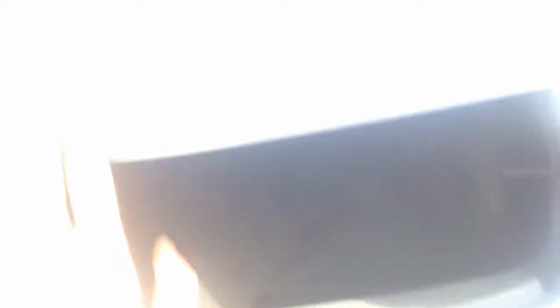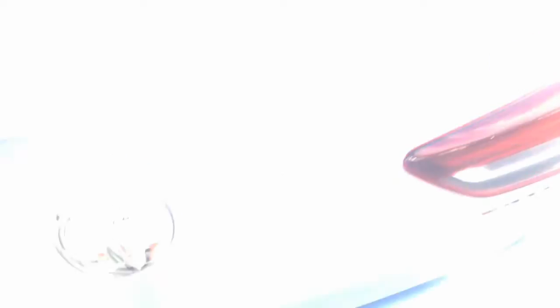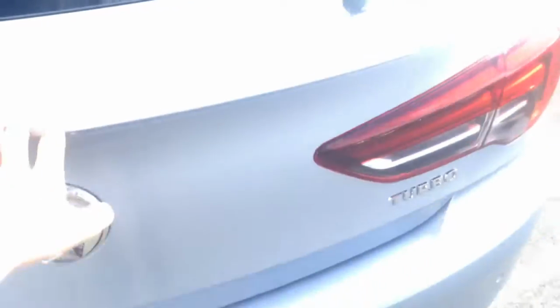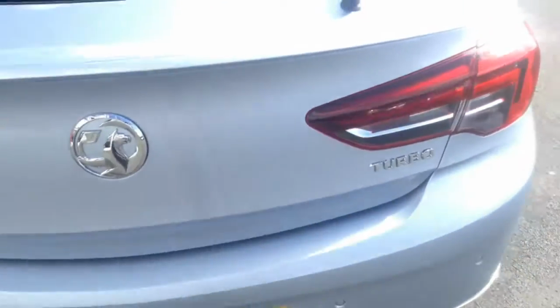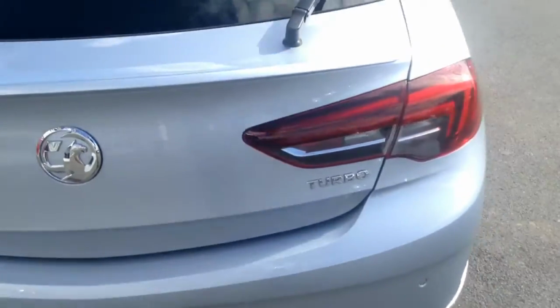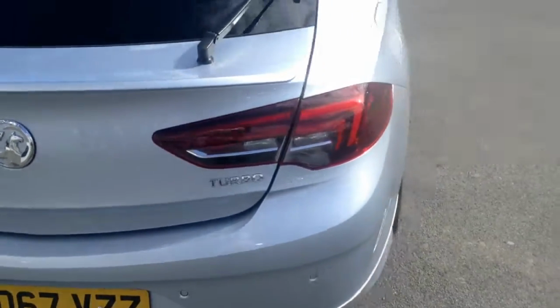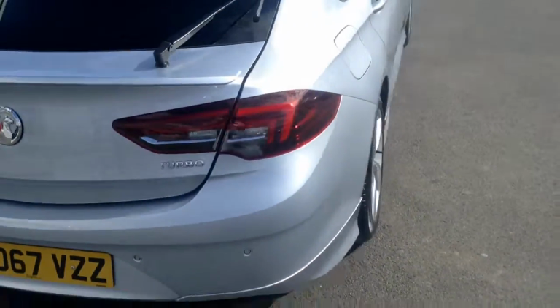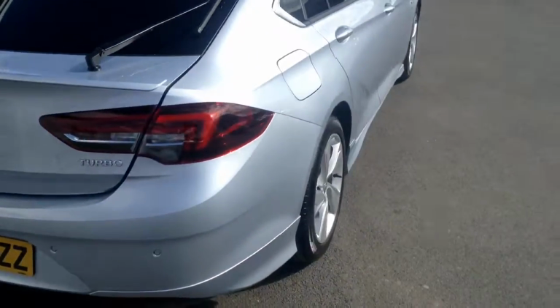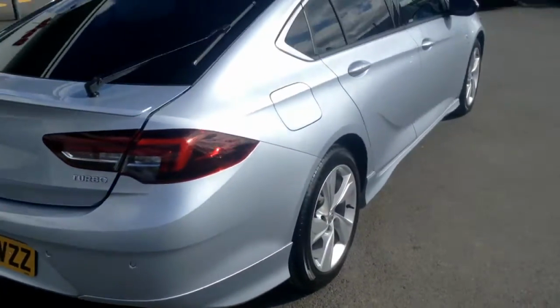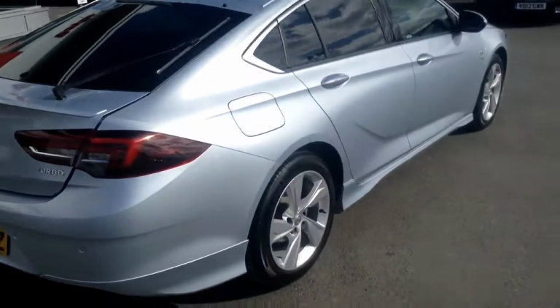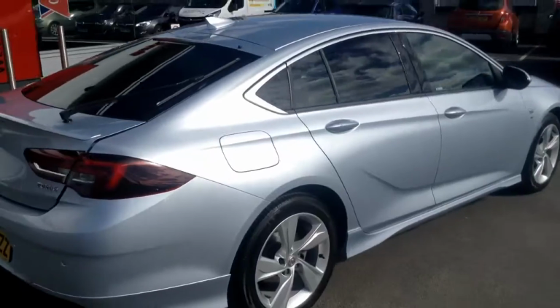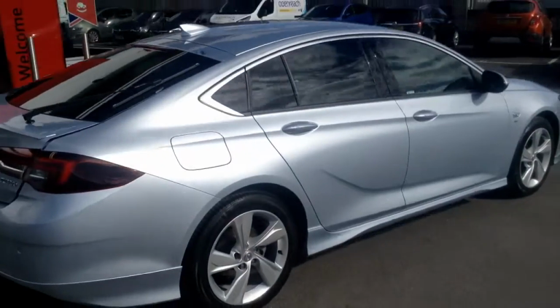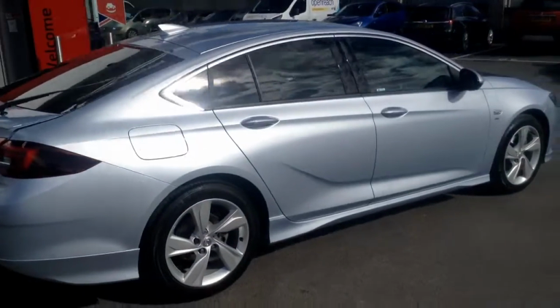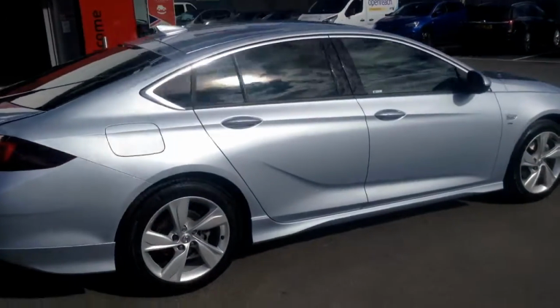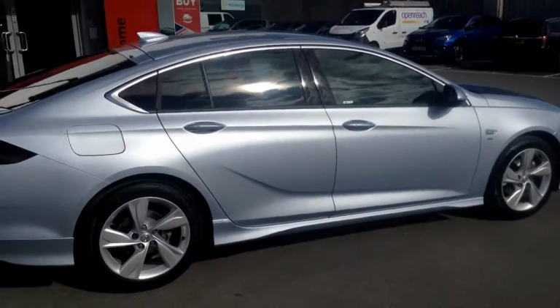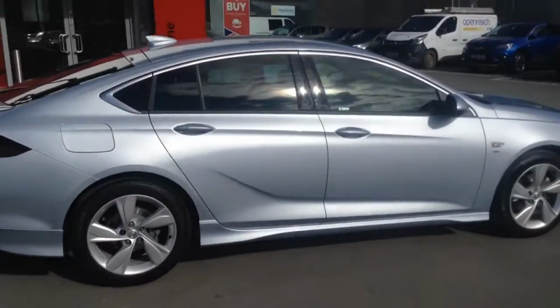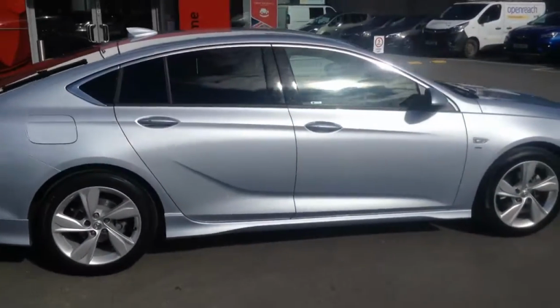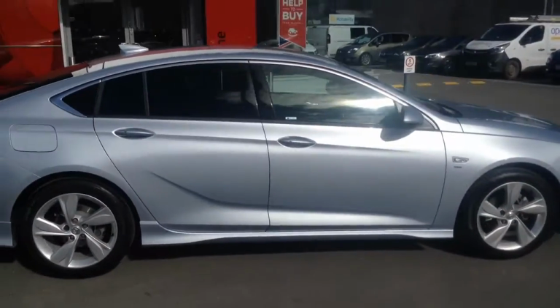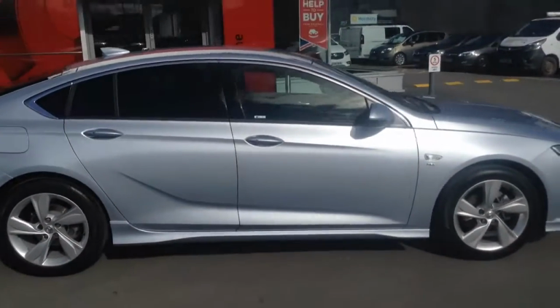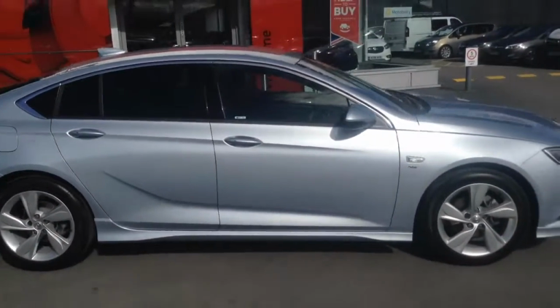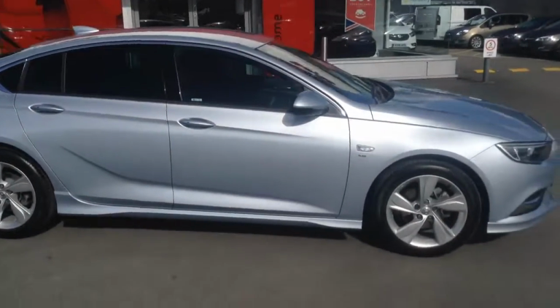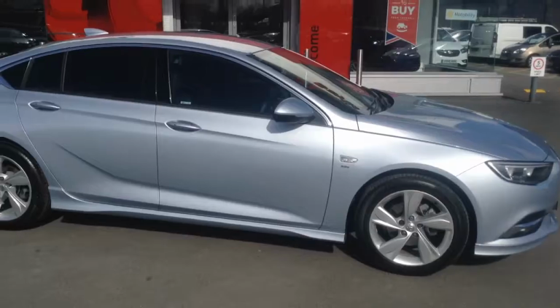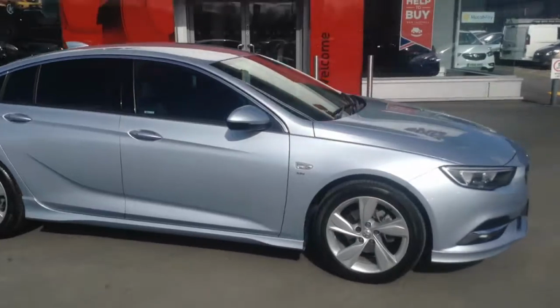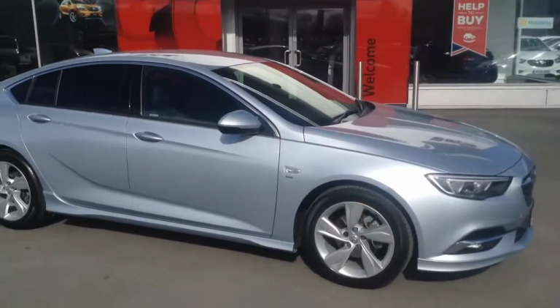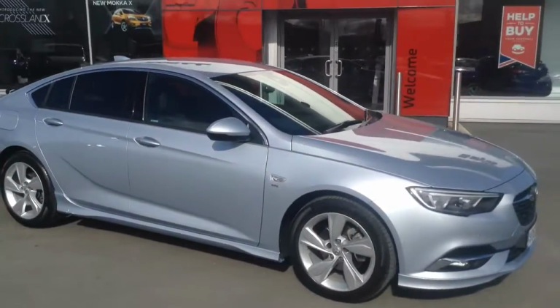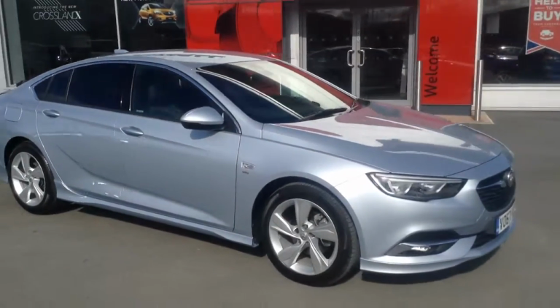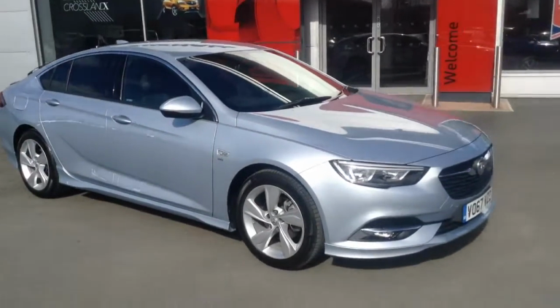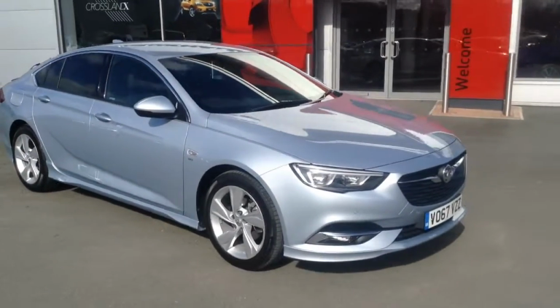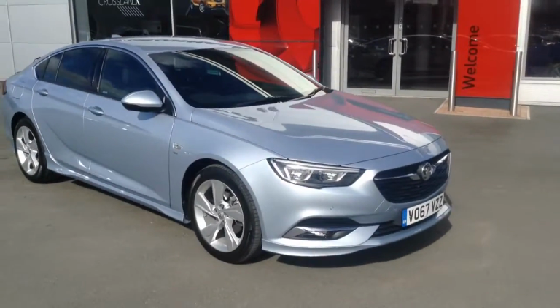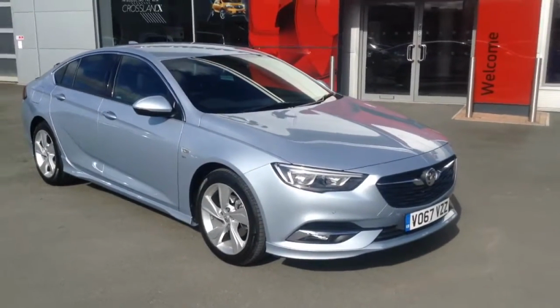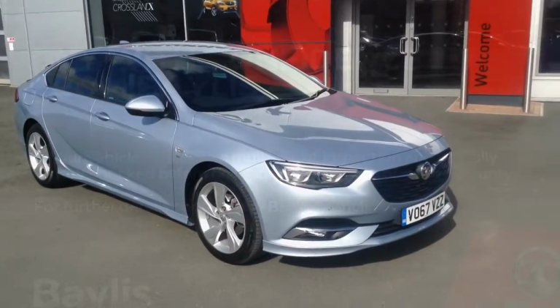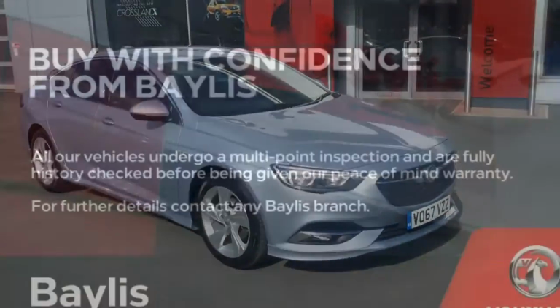This vehicle is a dealer demonstrator, looked after and regularly maintained by ourselves. If you'd like any more information or if you'd like to come down for a test drive, please call Bayless Vauxhall Hereford on the link below. Thank you for watching.